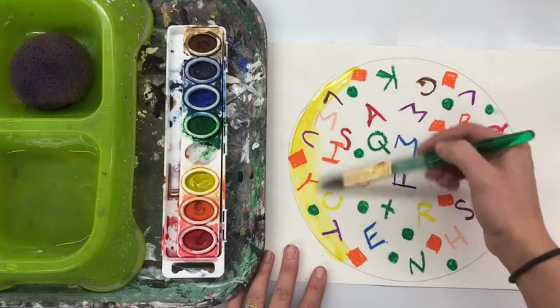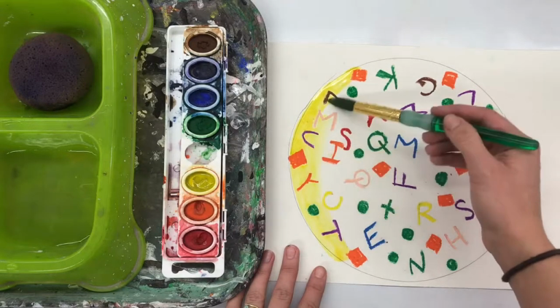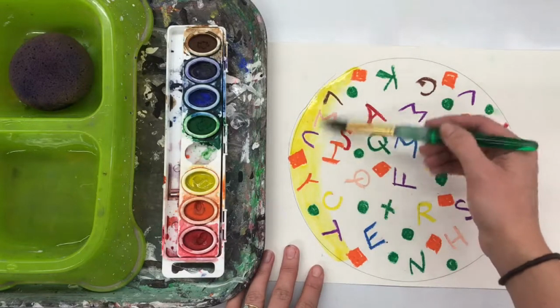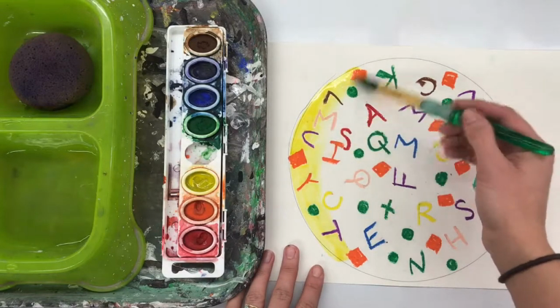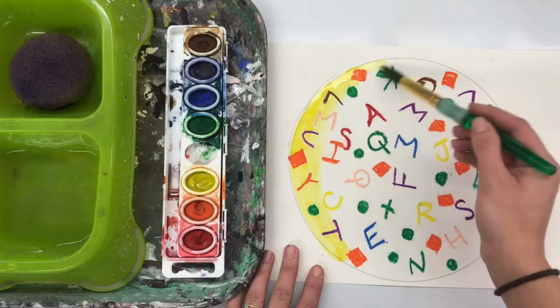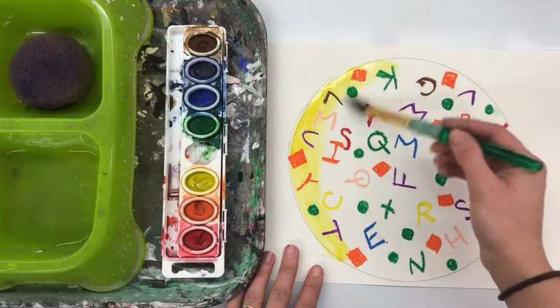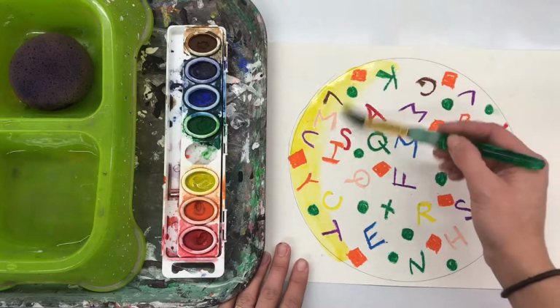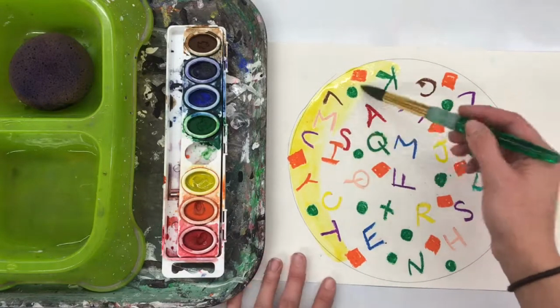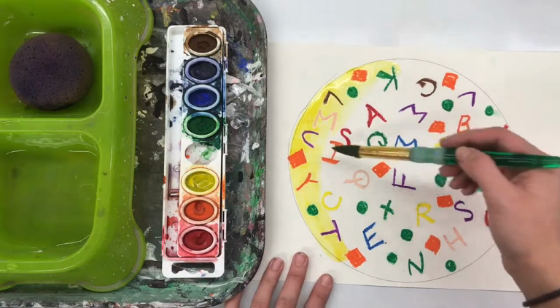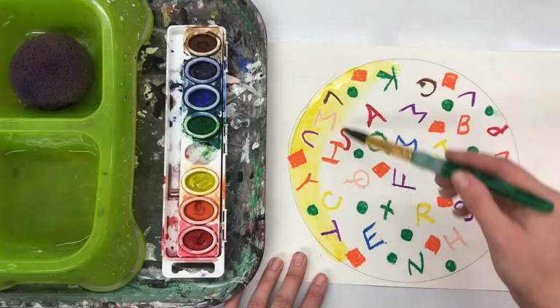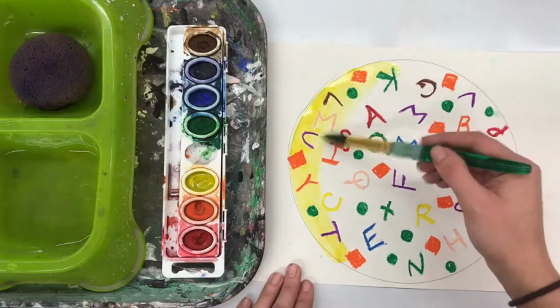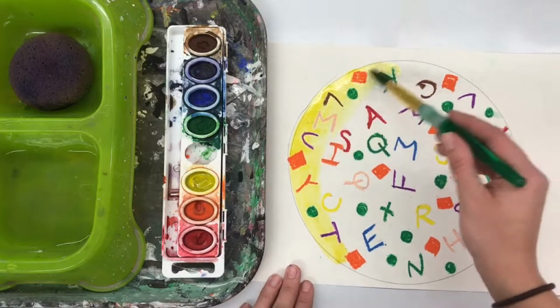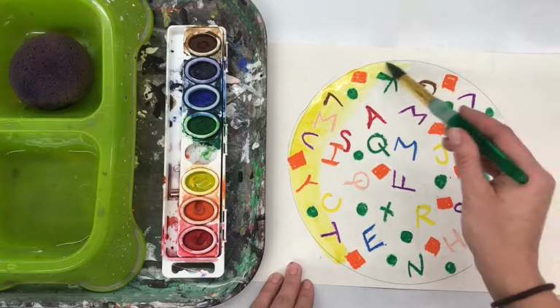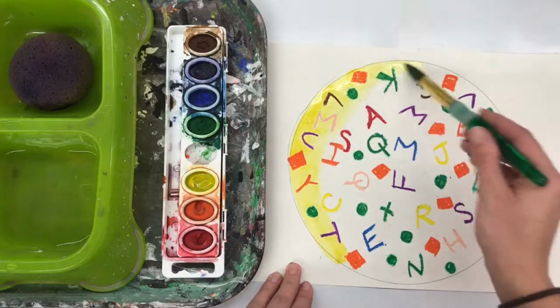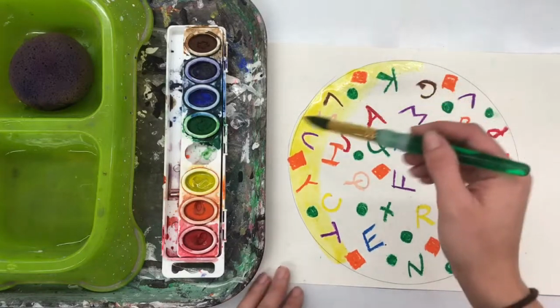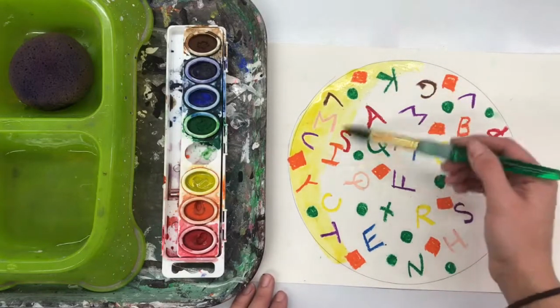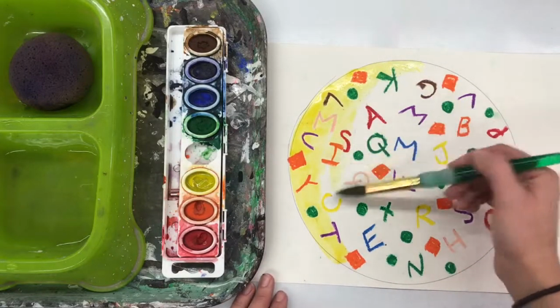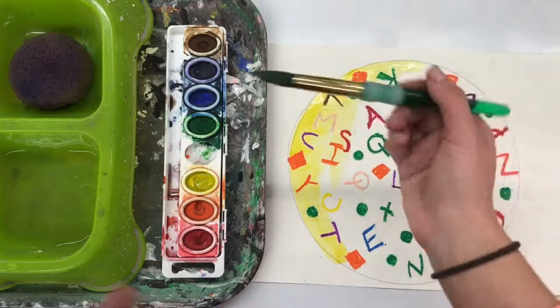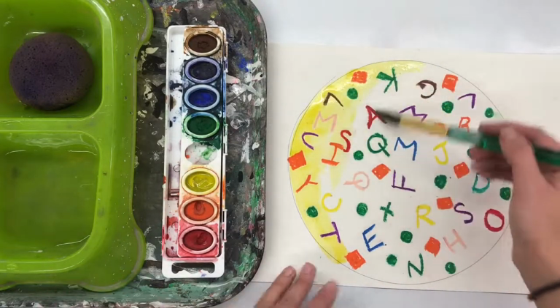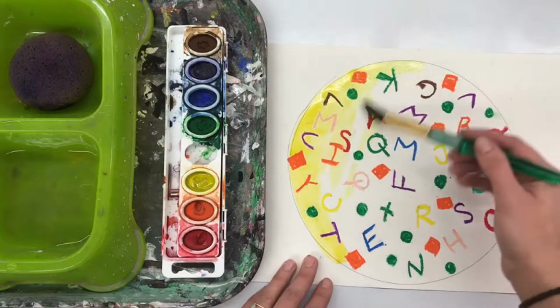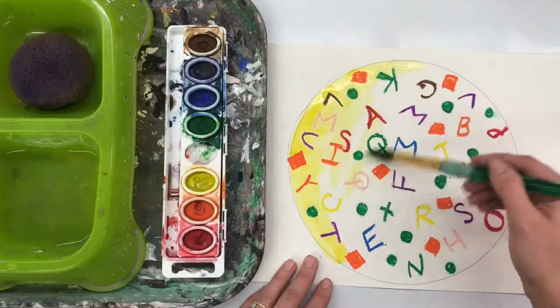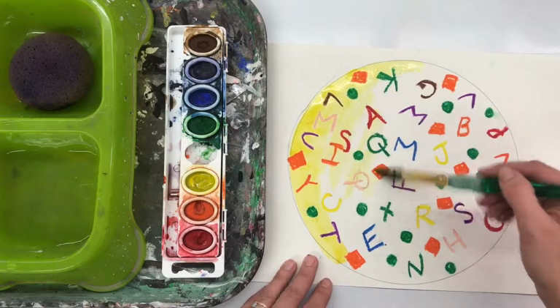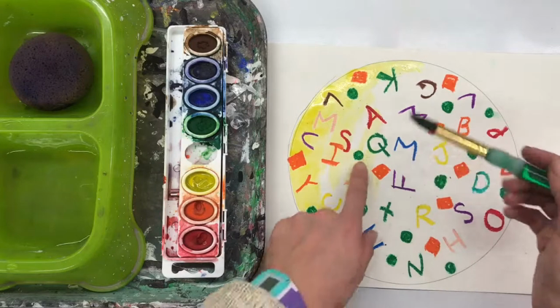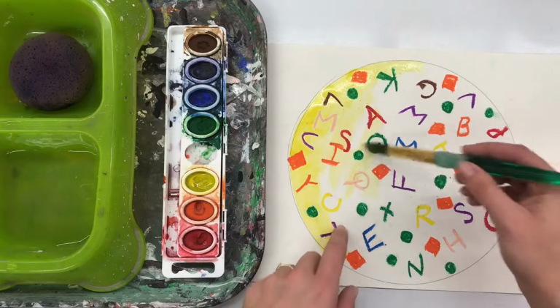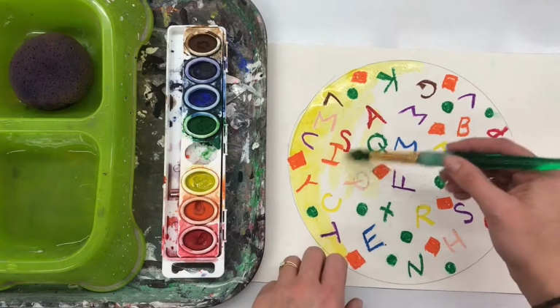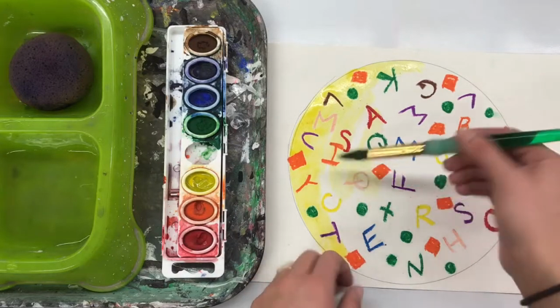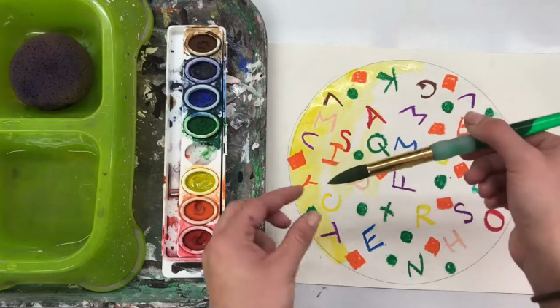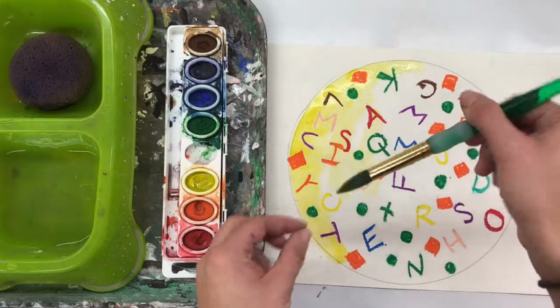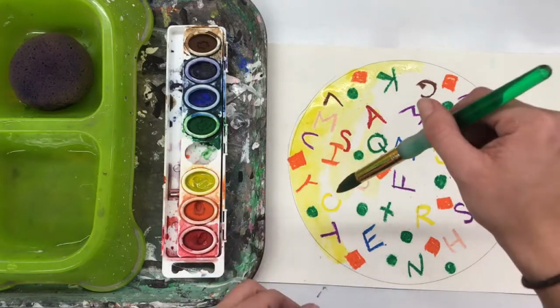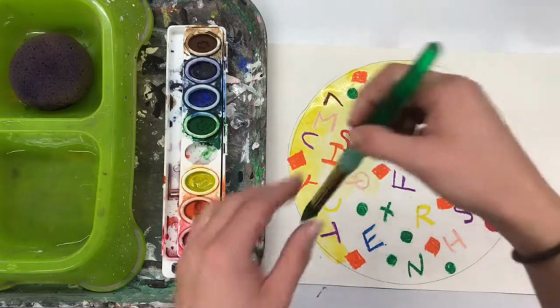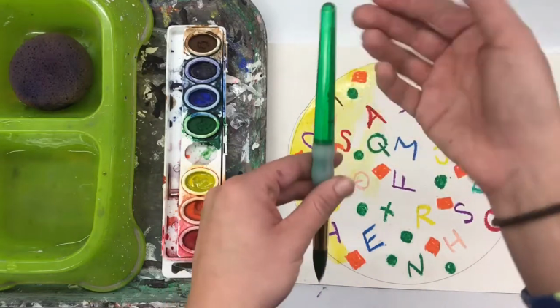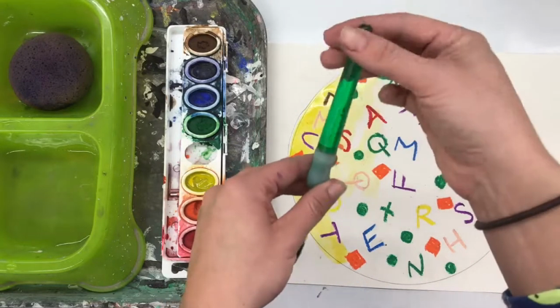Make sure that your paintbrush stays like a ballerina on its tippy toes. Never ever smash it down — especially today — because if you smash down your paintbrush, Miss Q will know, because your letters will start to smear.